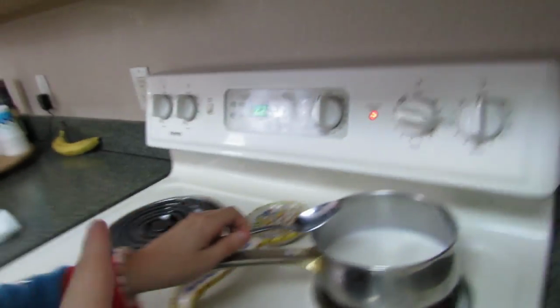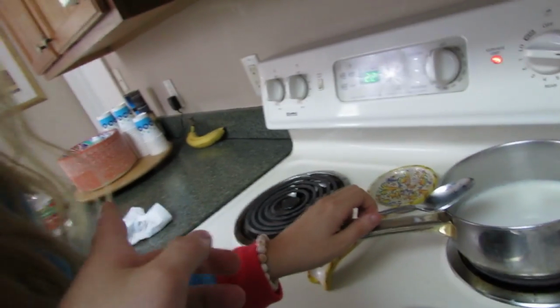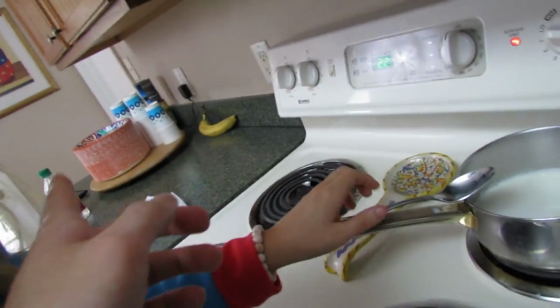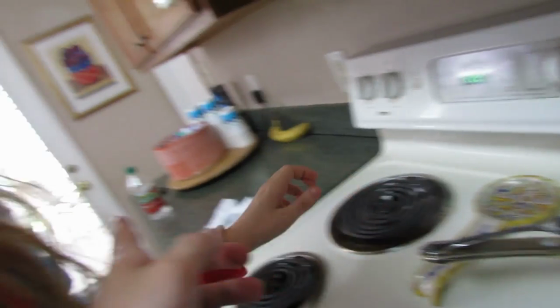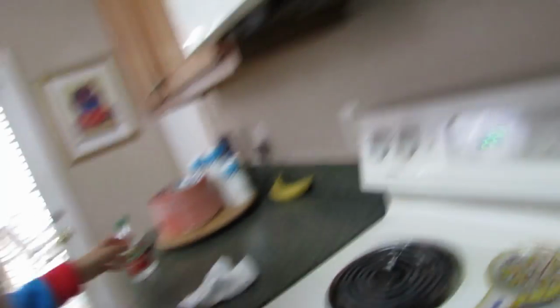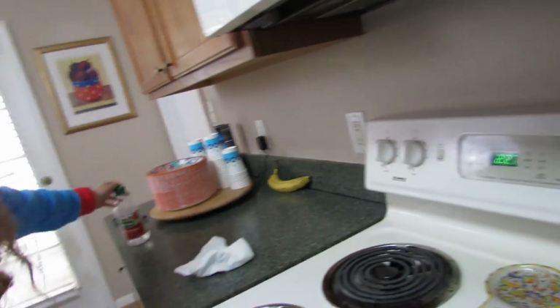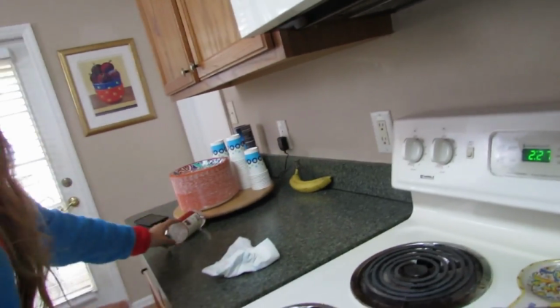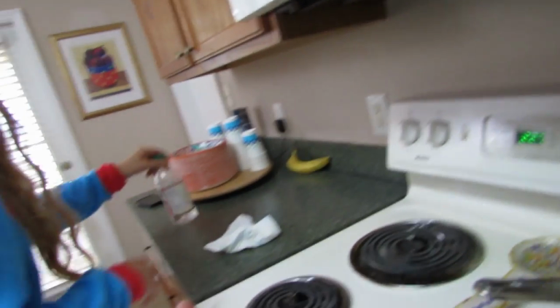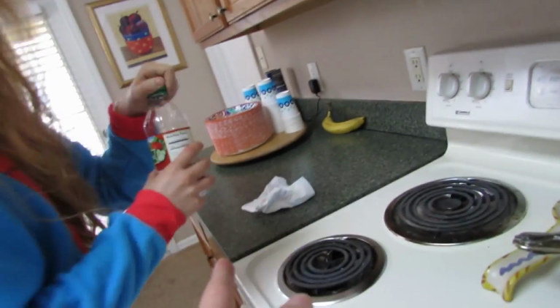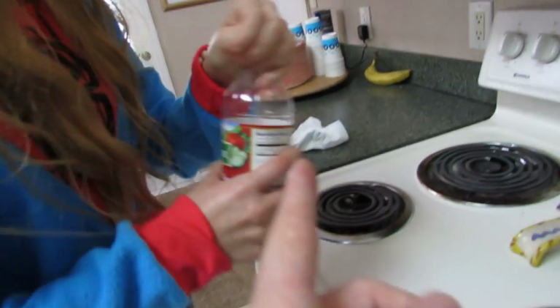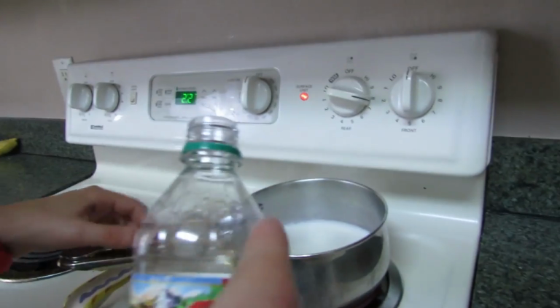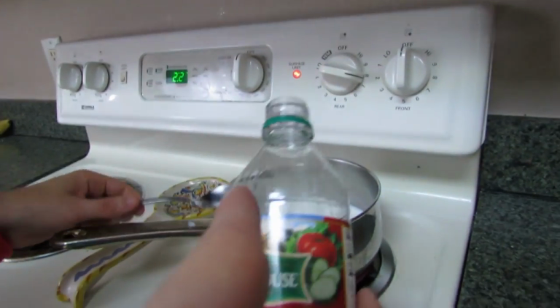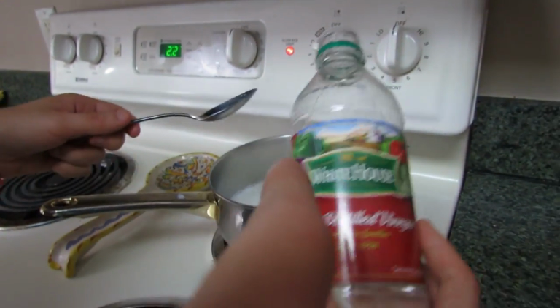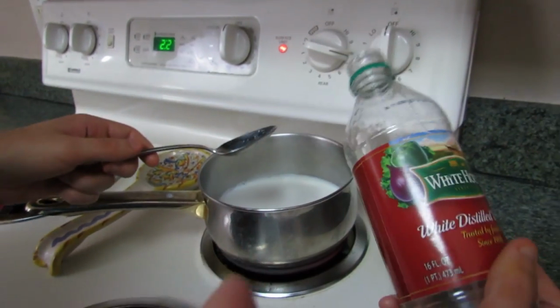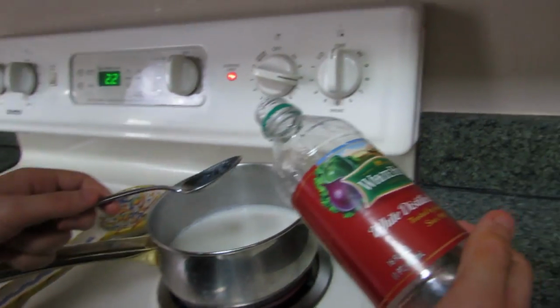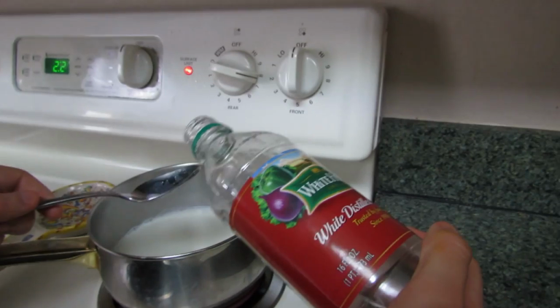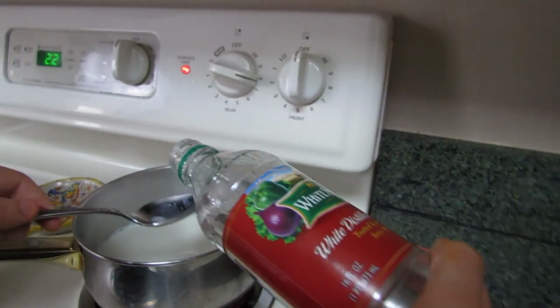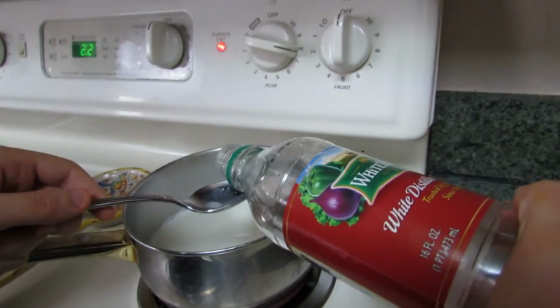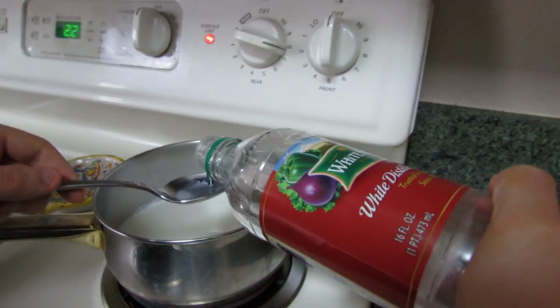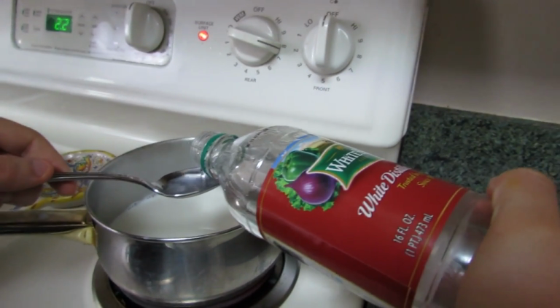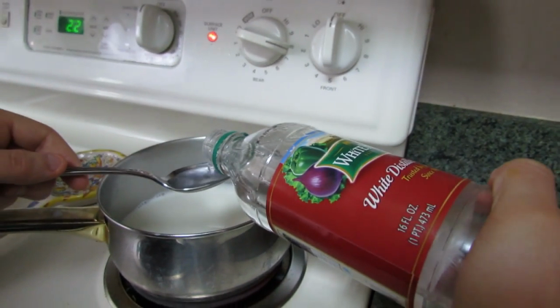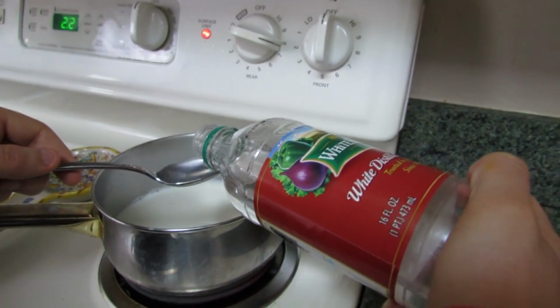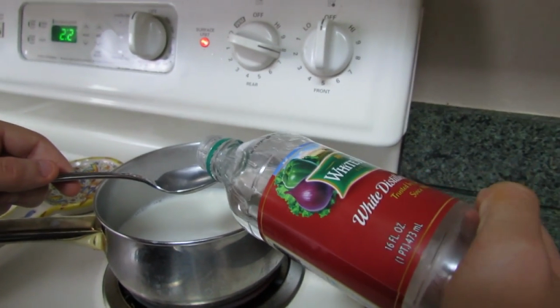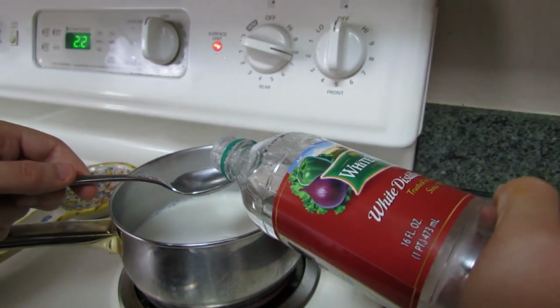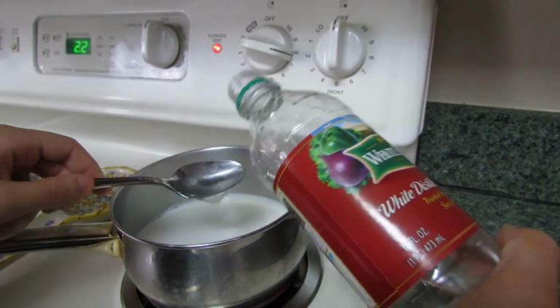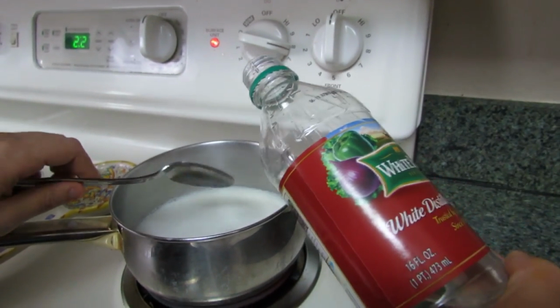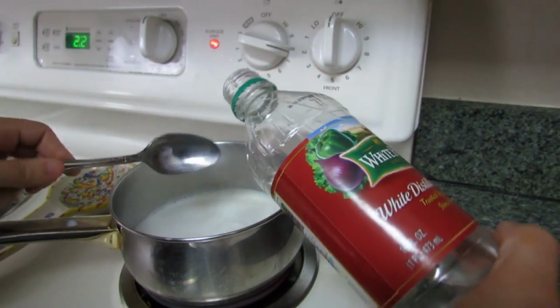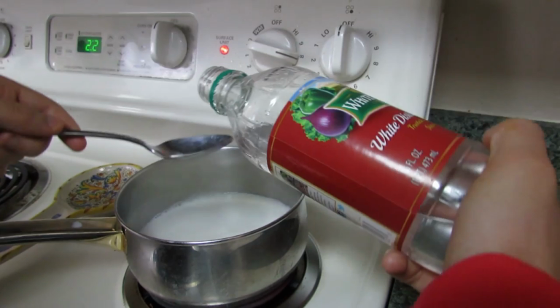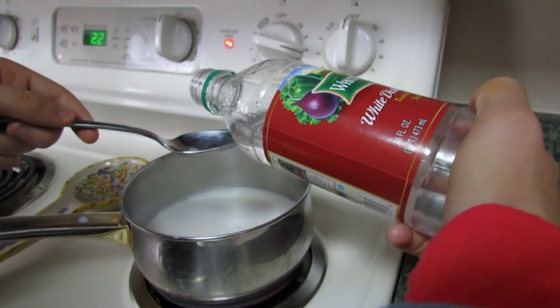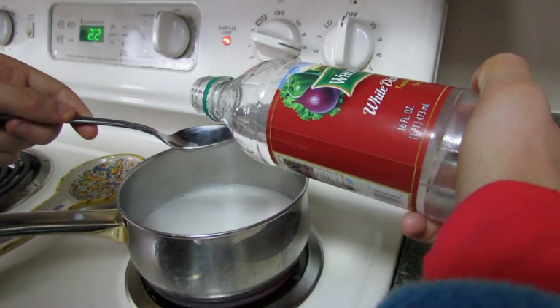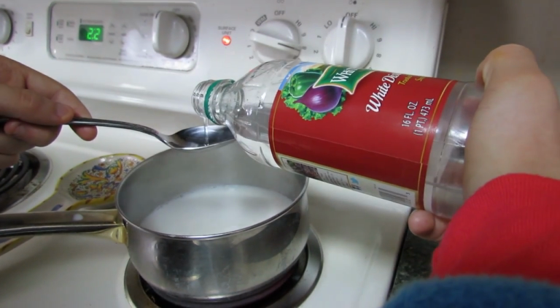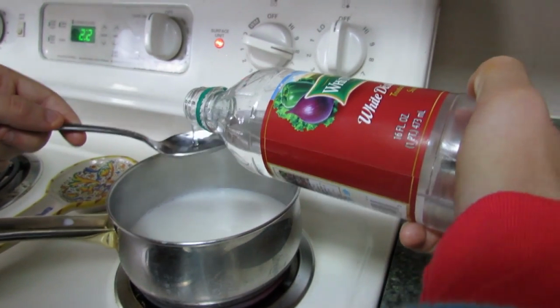So we're gonna grab the white distilled vinegar, and we're gonna get four tablespoons. Now, I don't know what a tablespoon is, so that's why I have one - another reason why it's good to have someone help out in the kitchen.